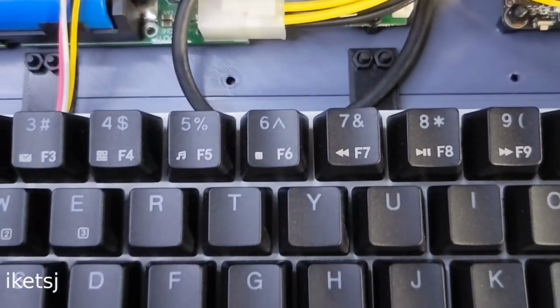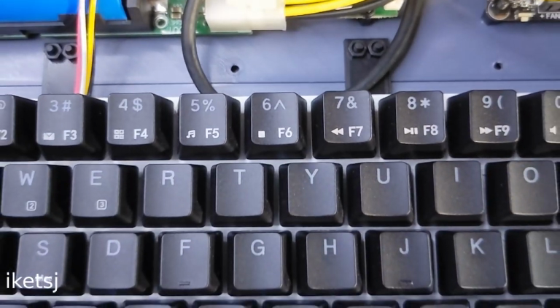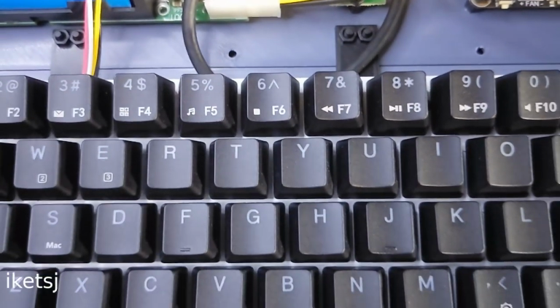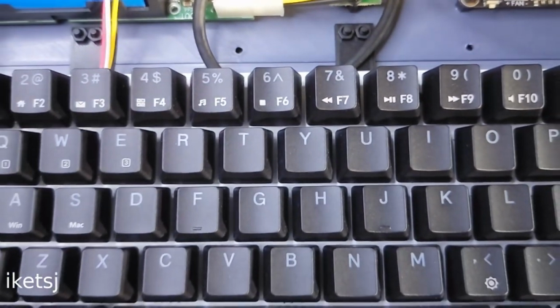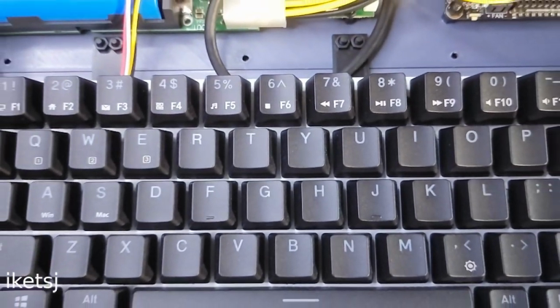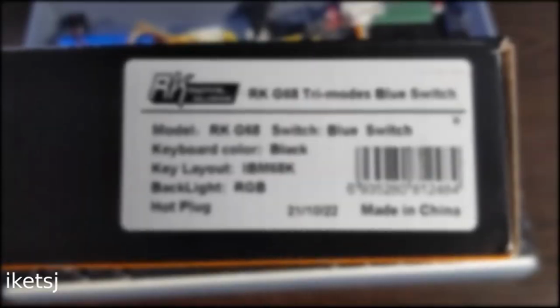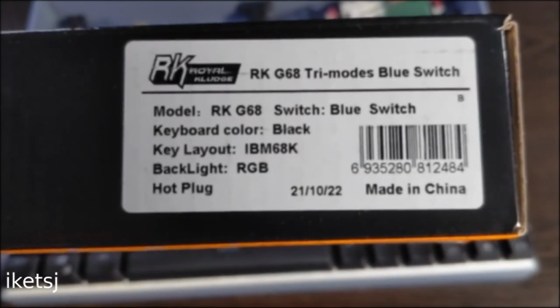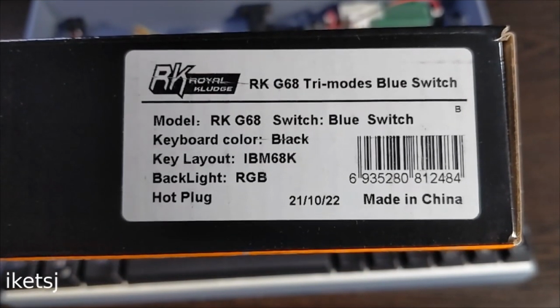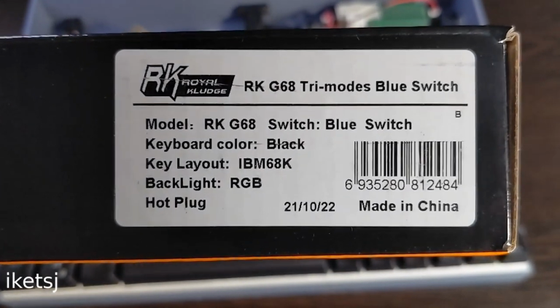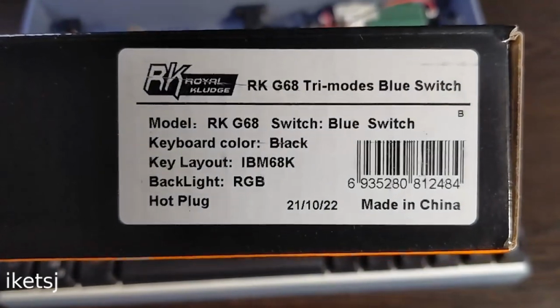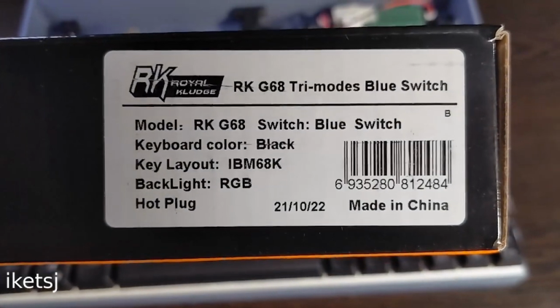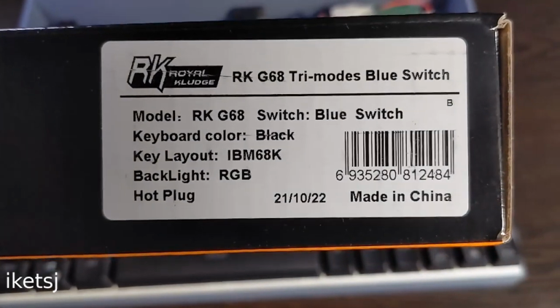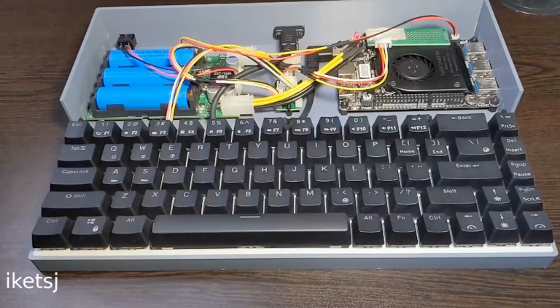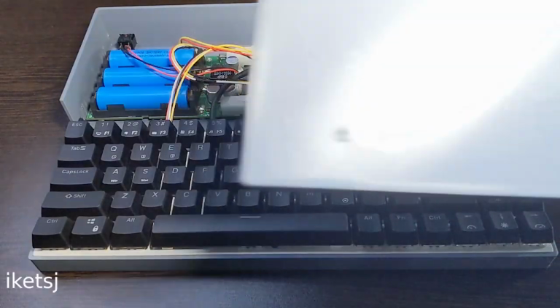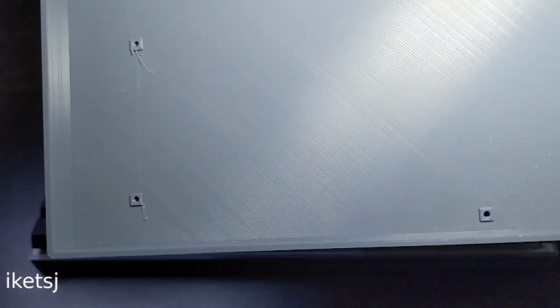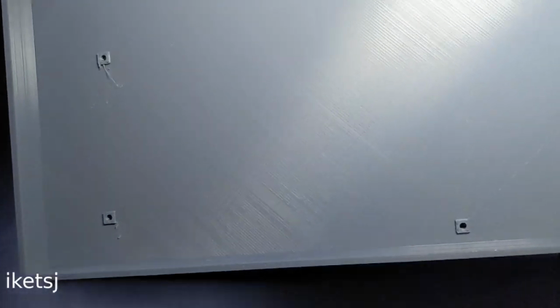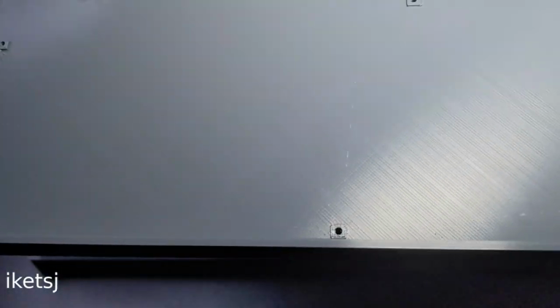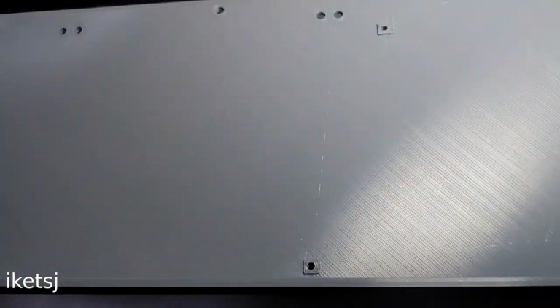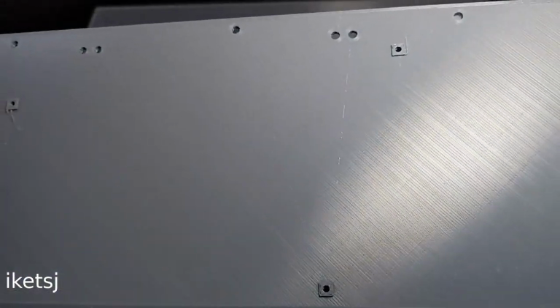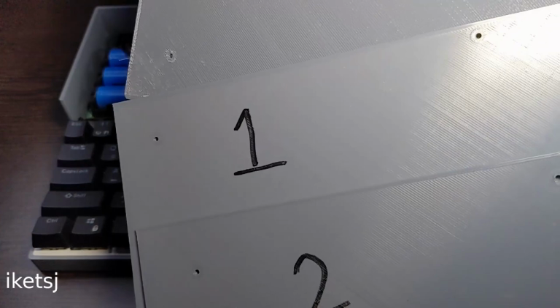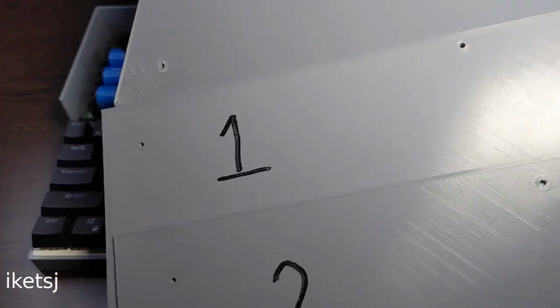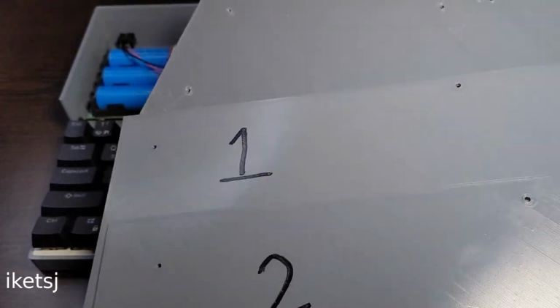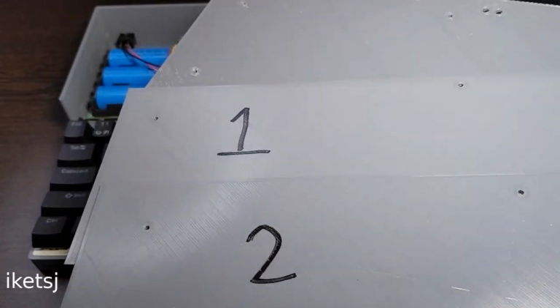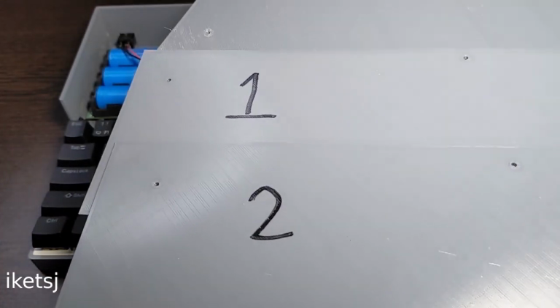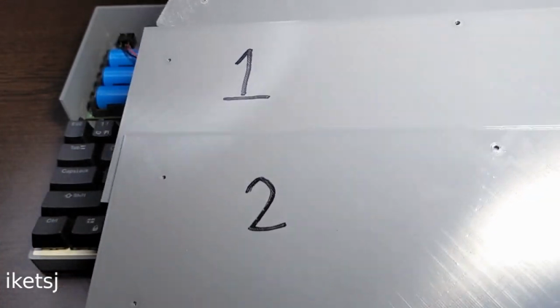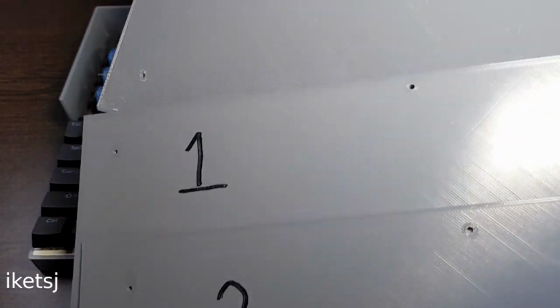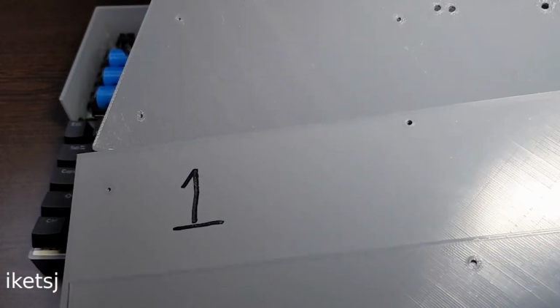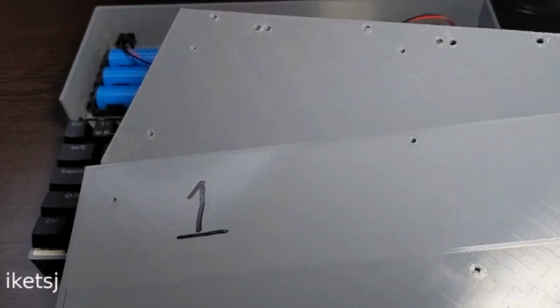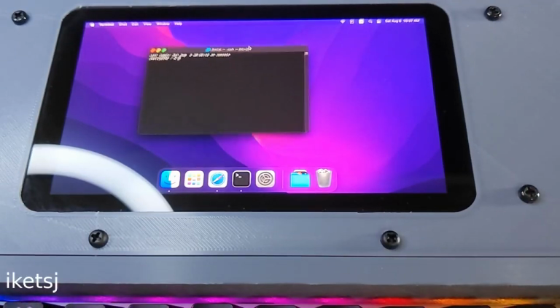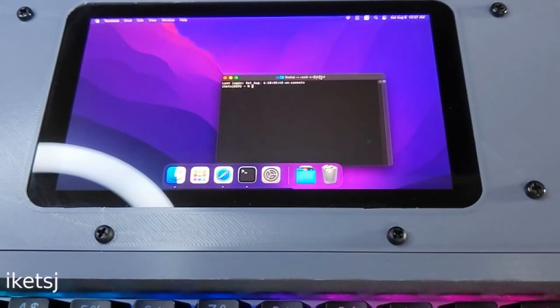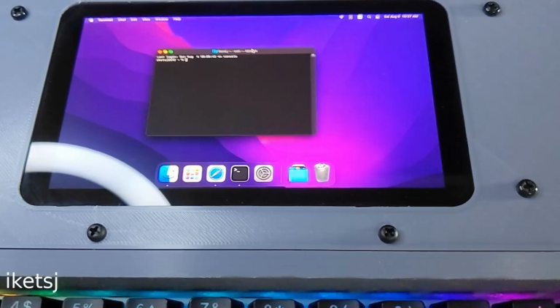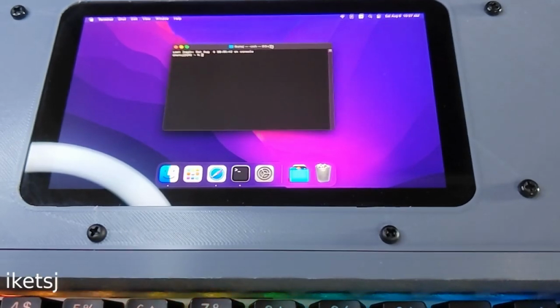The keyboard here is an RKG68. I just 3D printed the base around it. I did some trial and error for its mounting points. Anyway, it works.